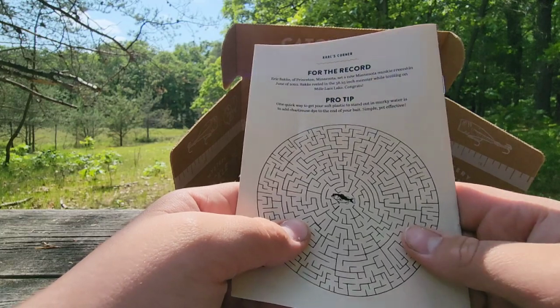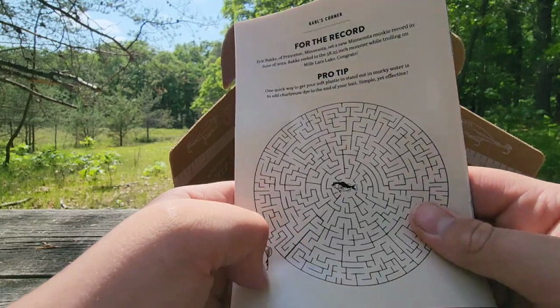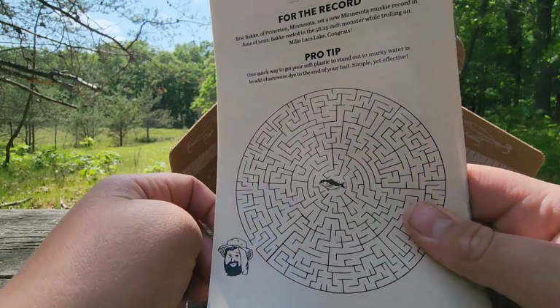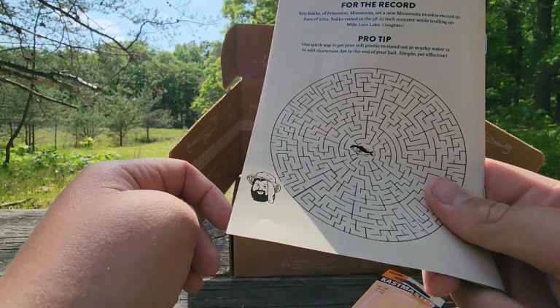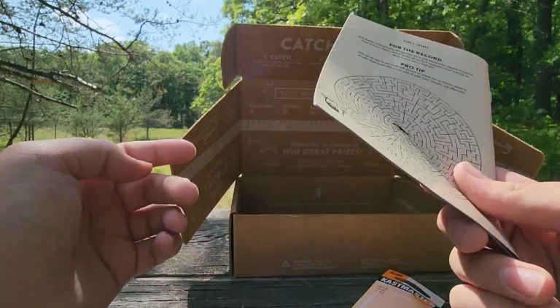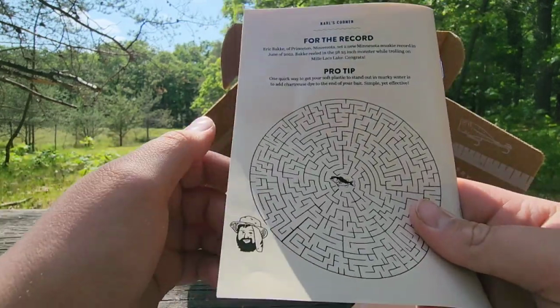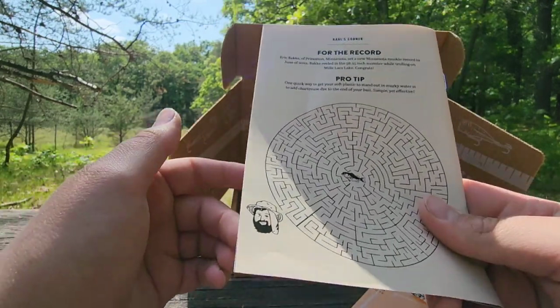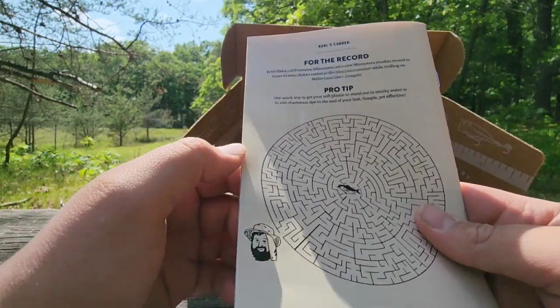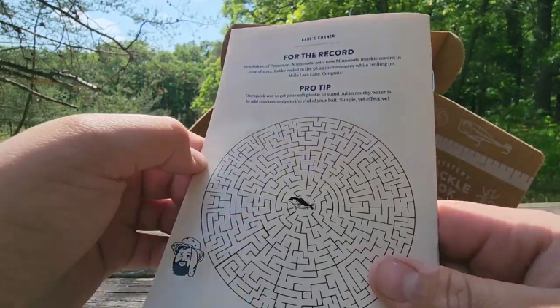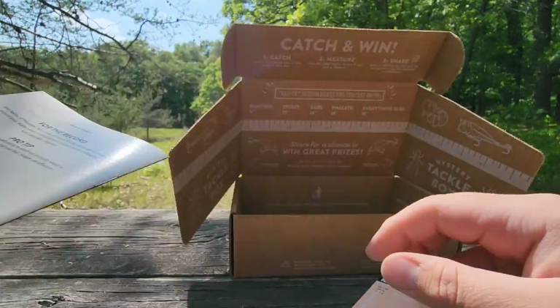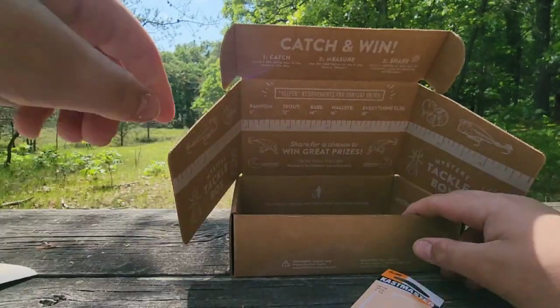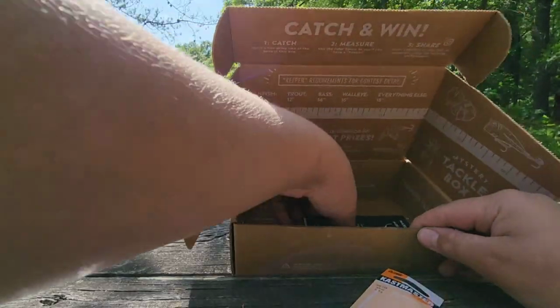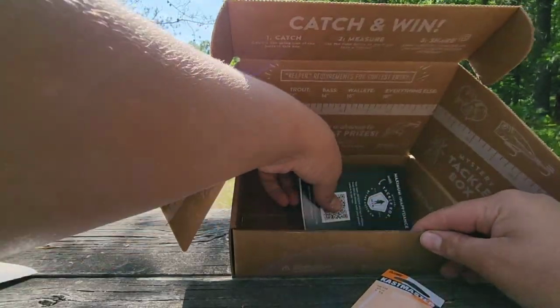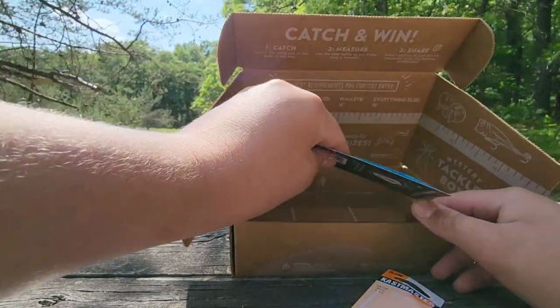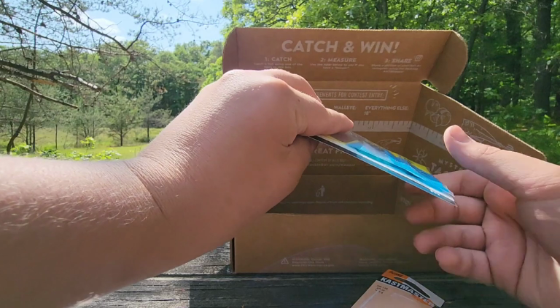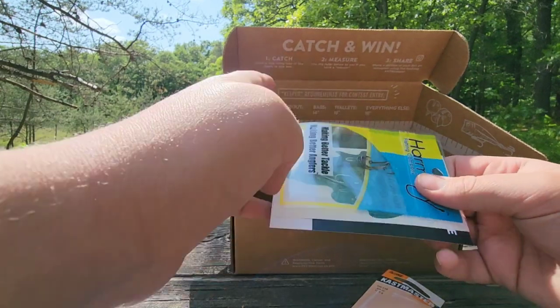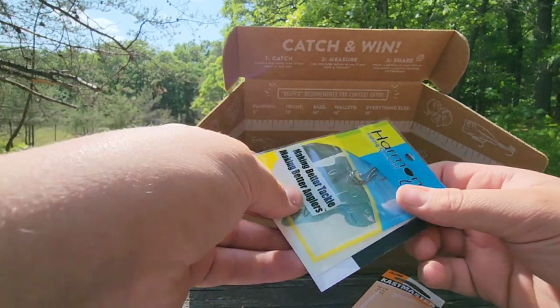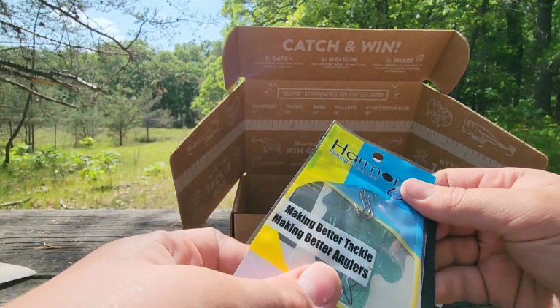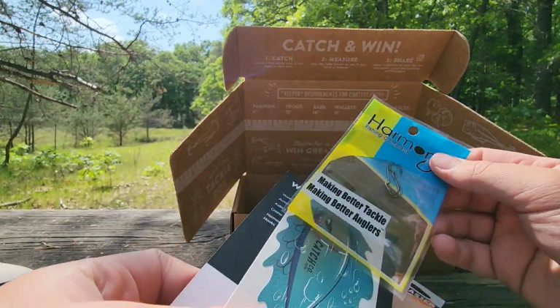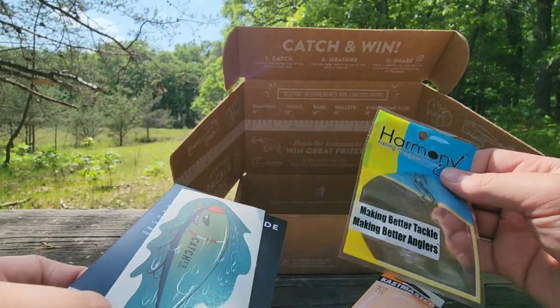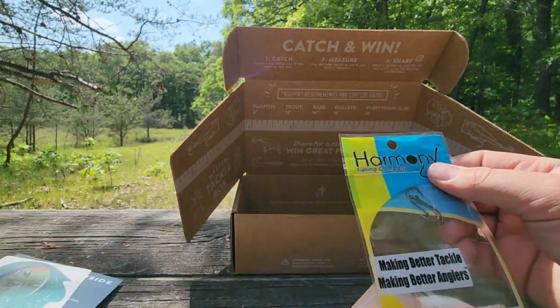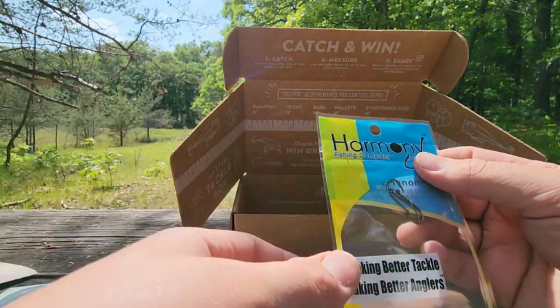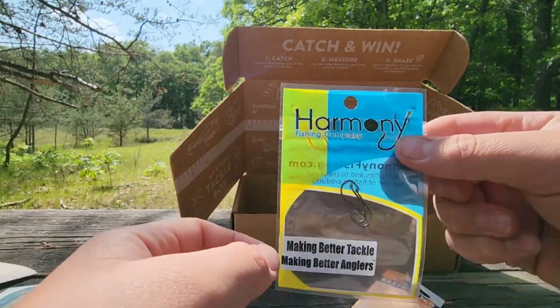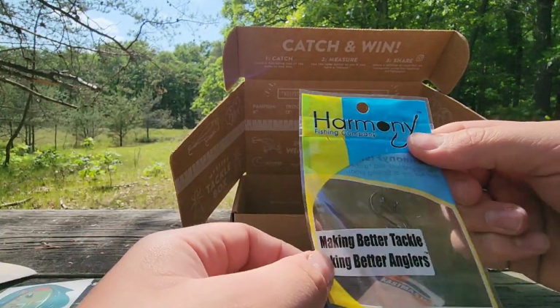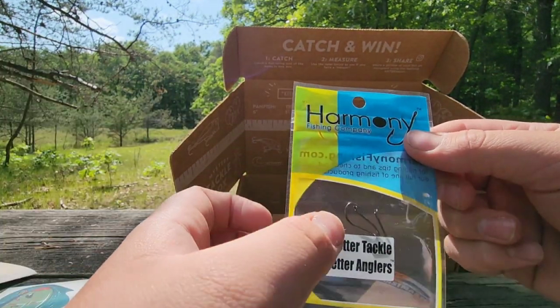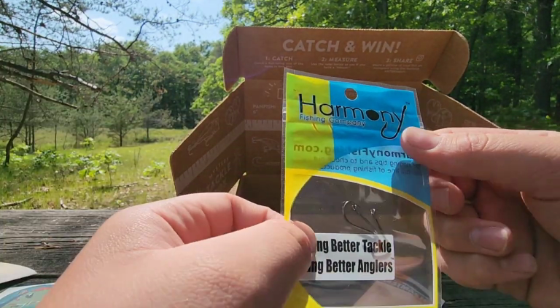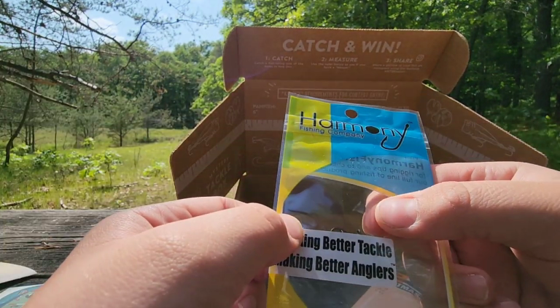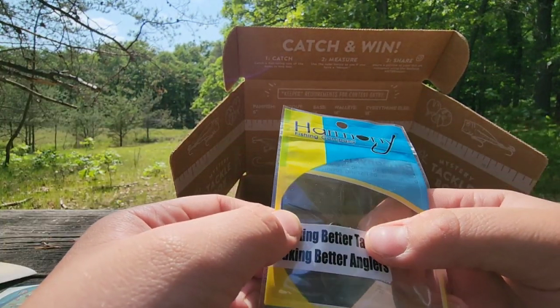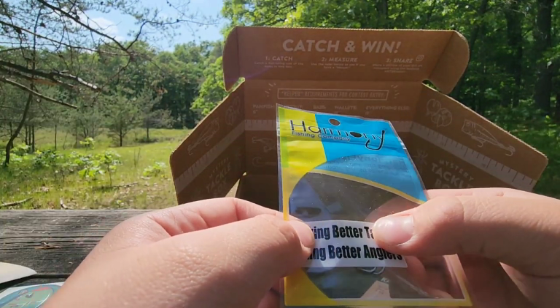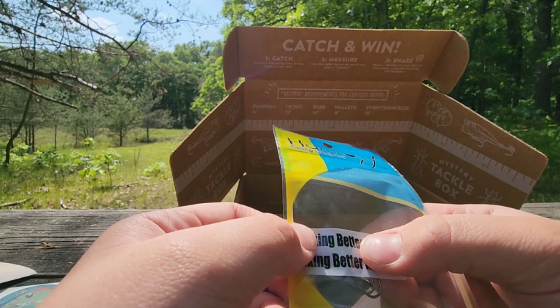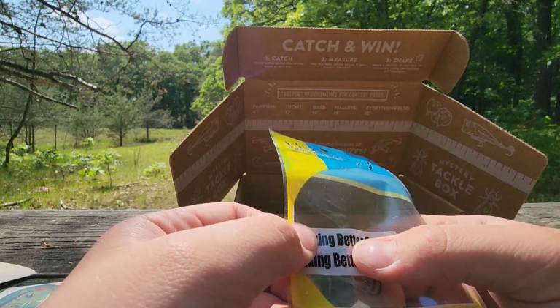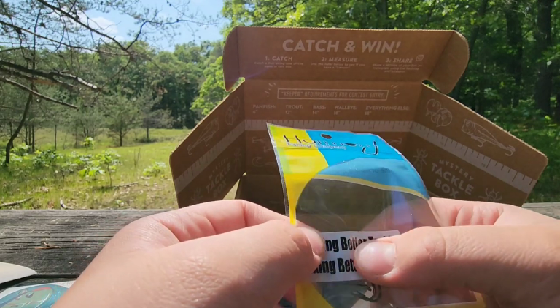Oh, this is cool — oh, that looks bussin! Oh my gosh, a maze! Fun fact: I used to love doing mazes as a little kid — that was literally my thing. Okay, what else do we got here? We got some hooks — these are good hooks.